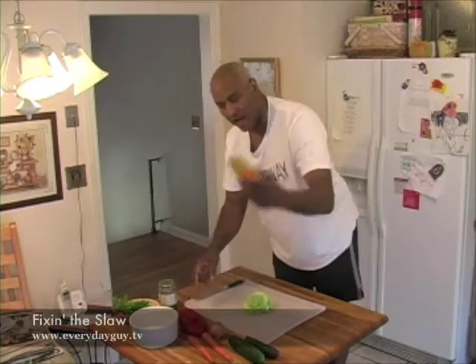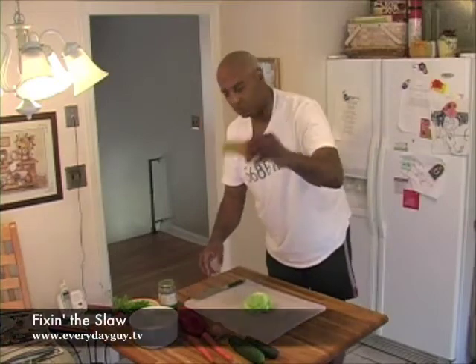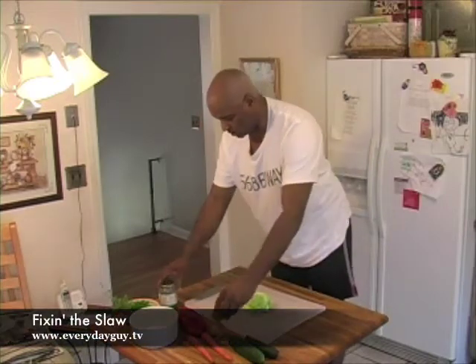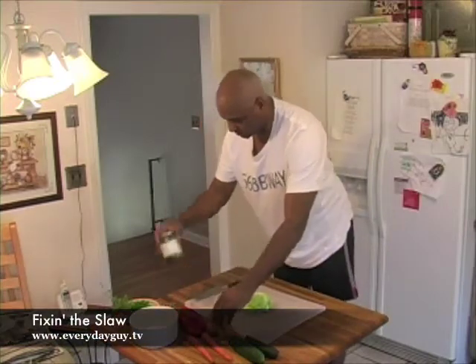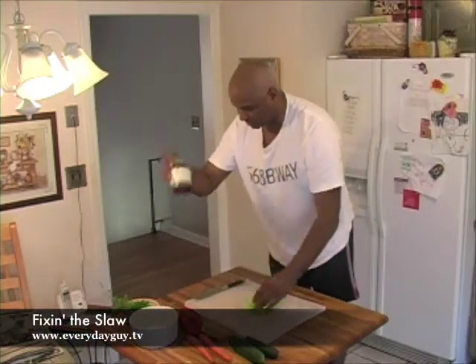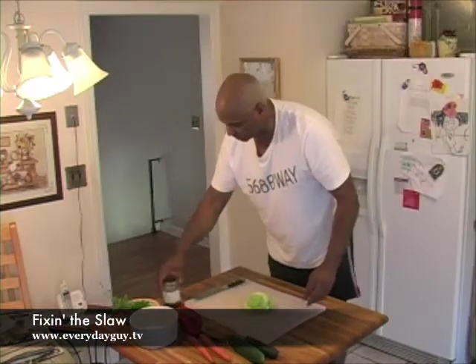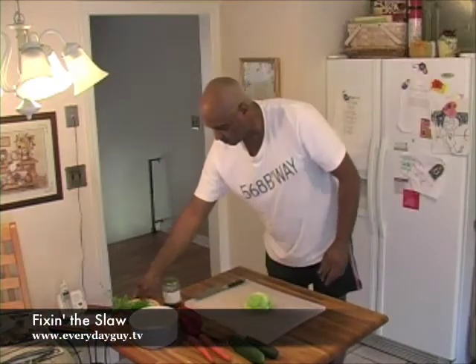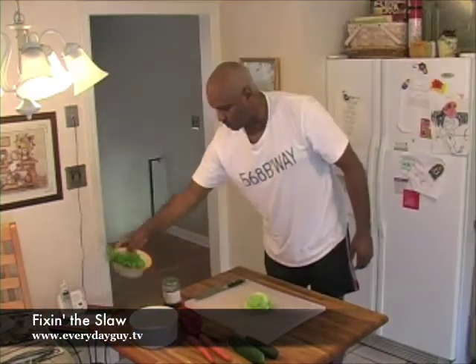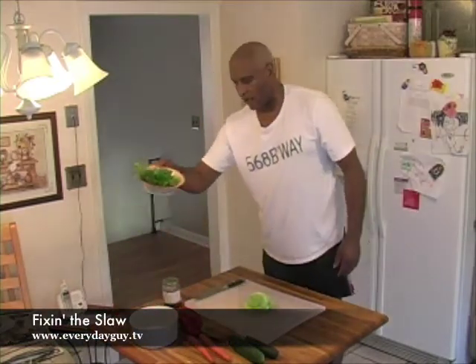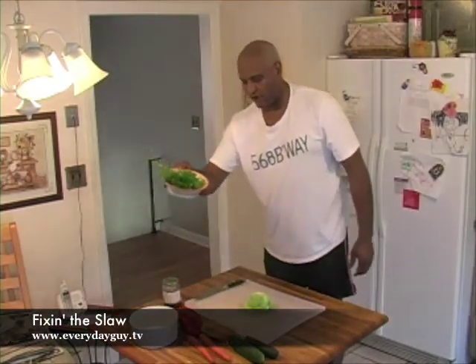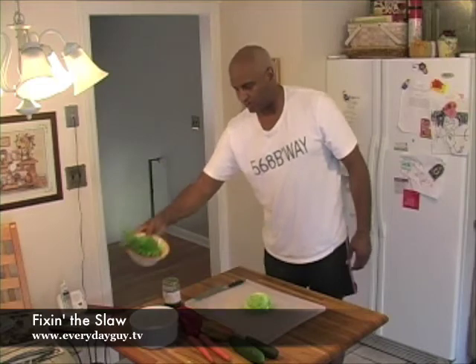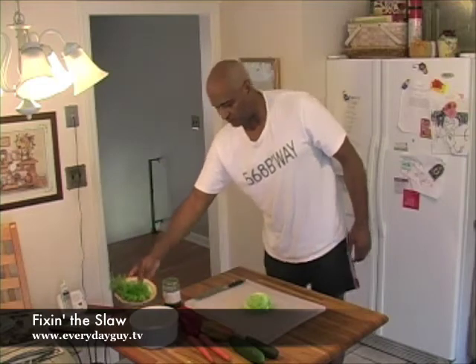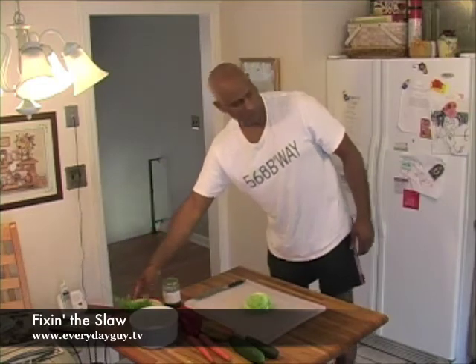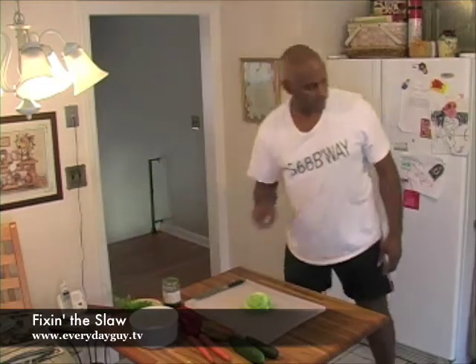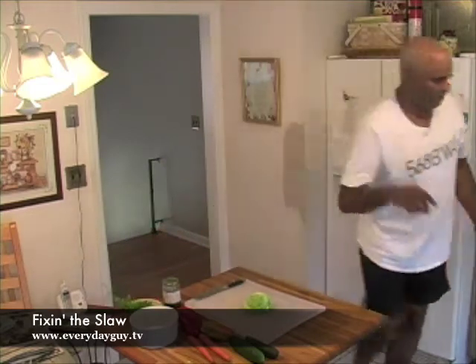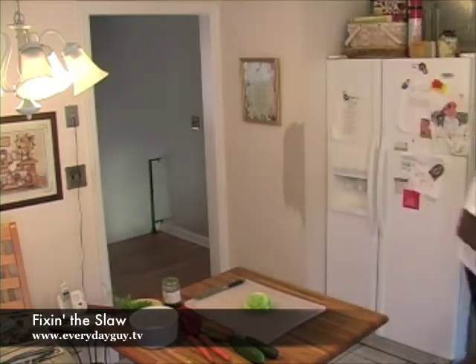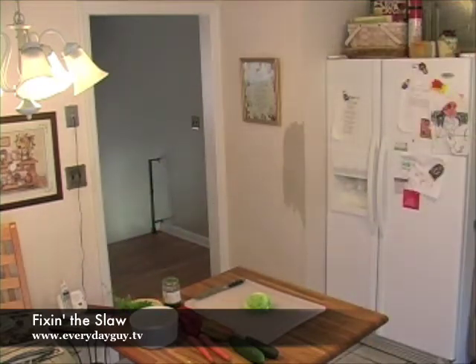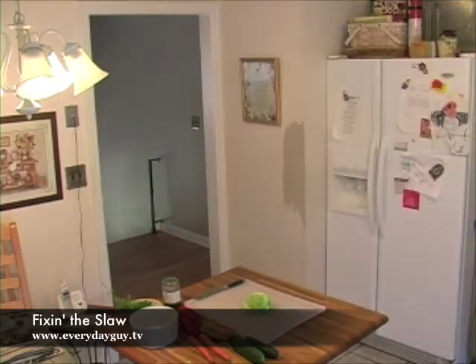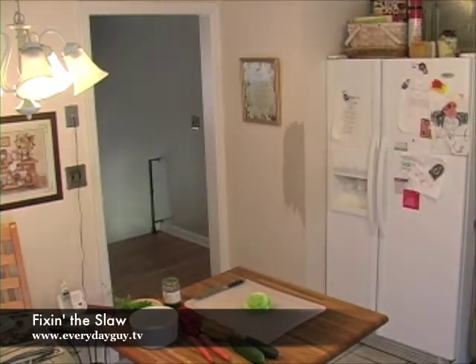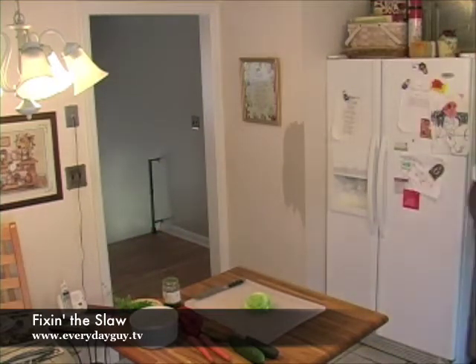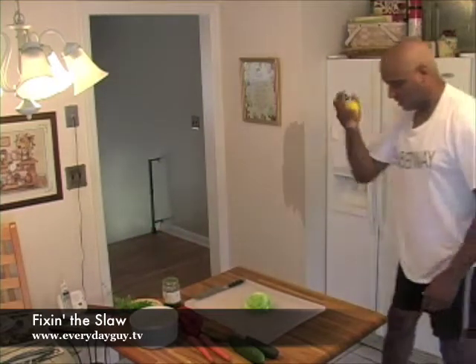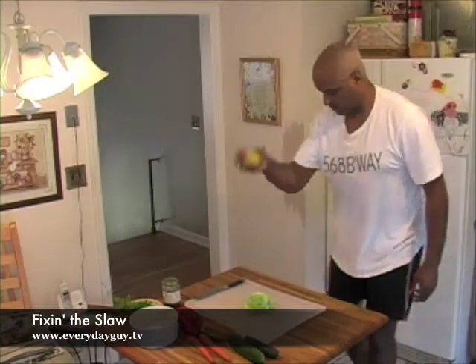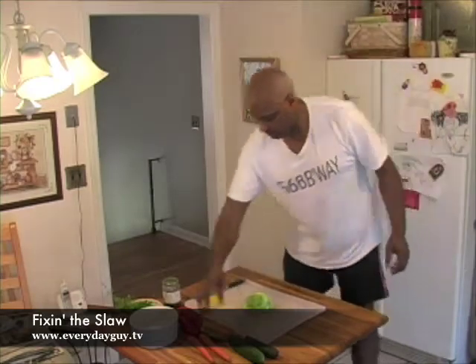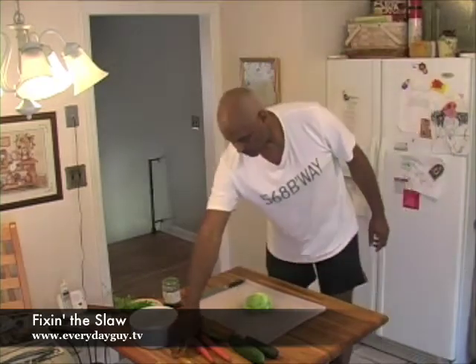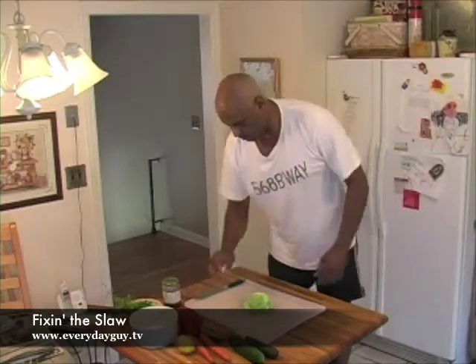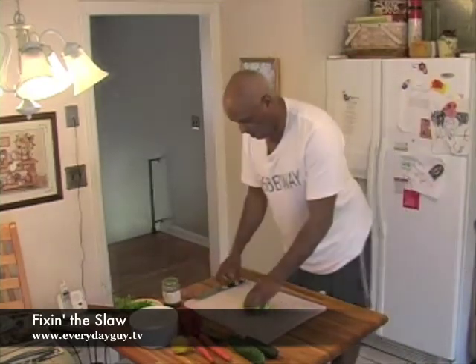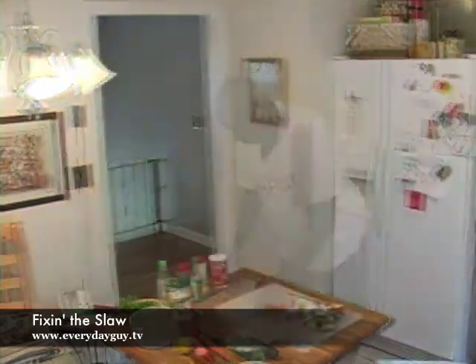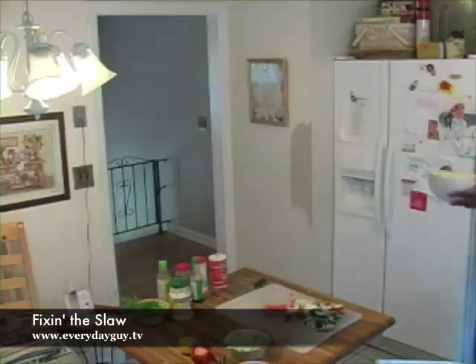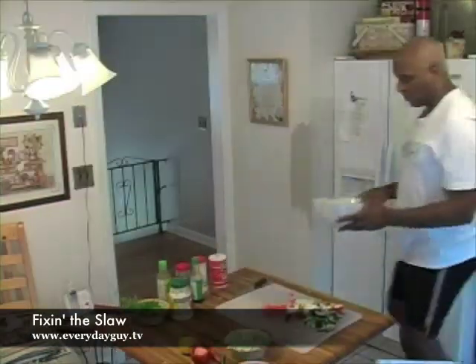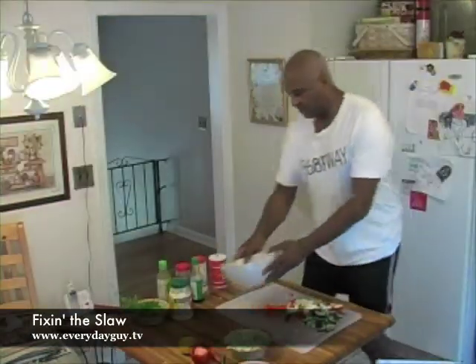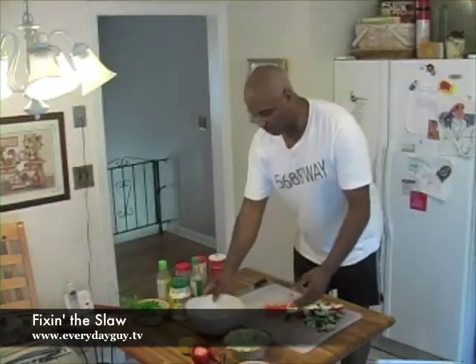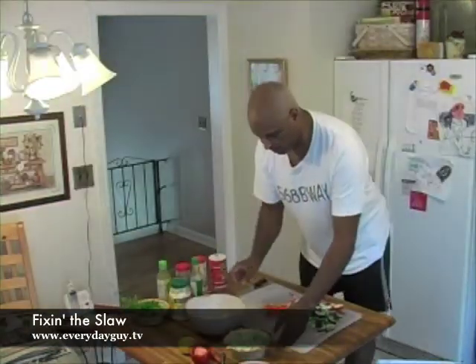Red pepper, serrano, and fresh herbs, and a lemon. You have to get the lemon.